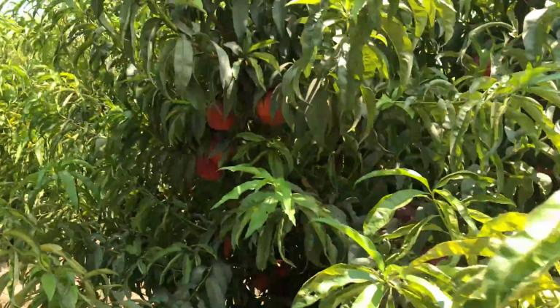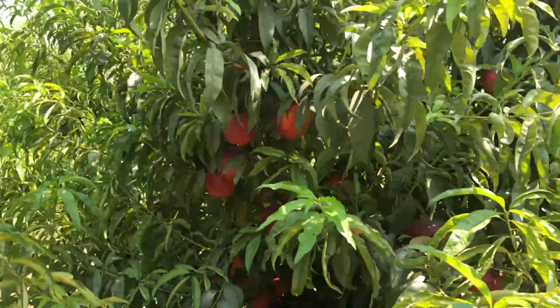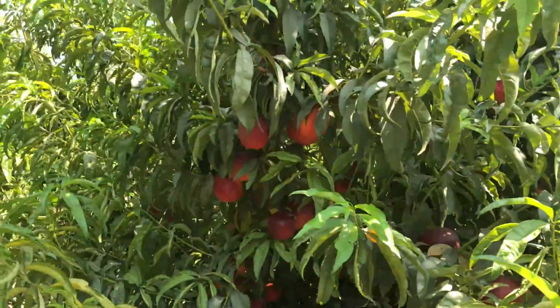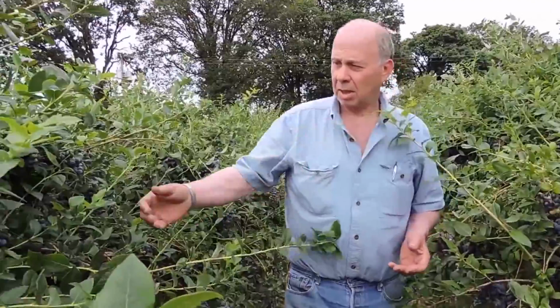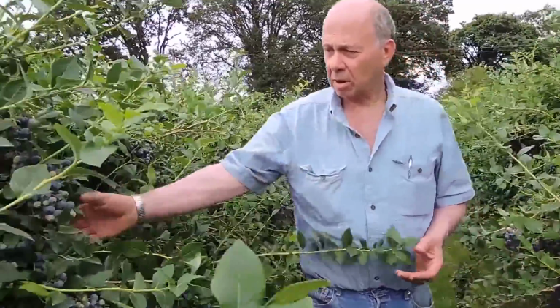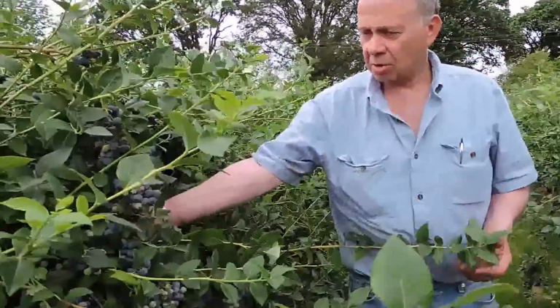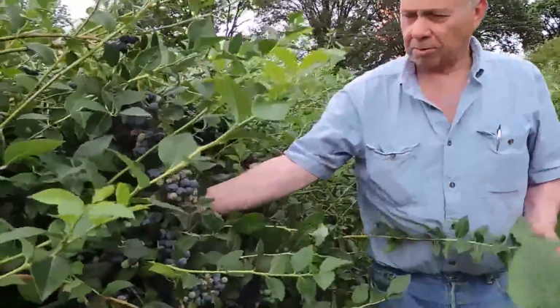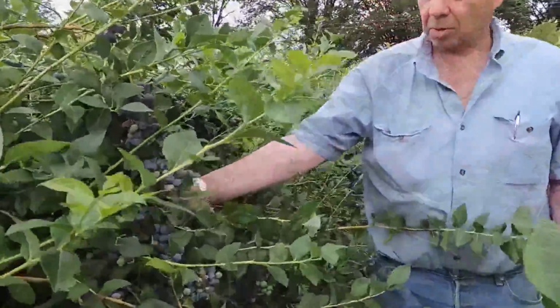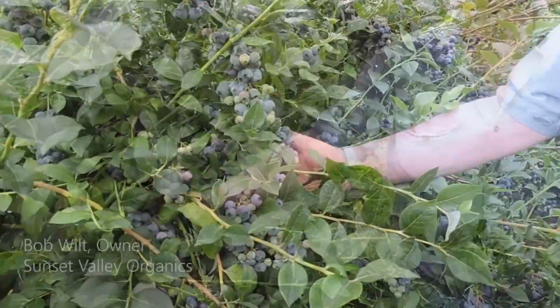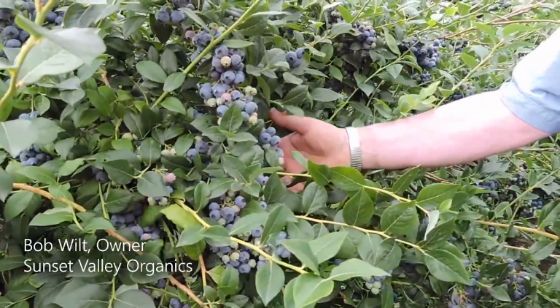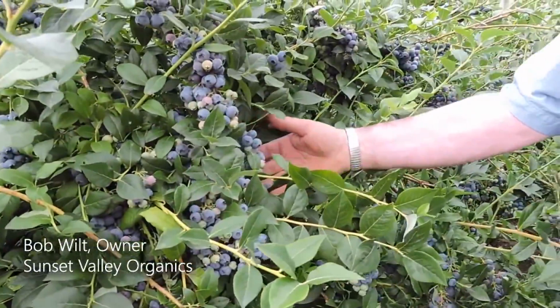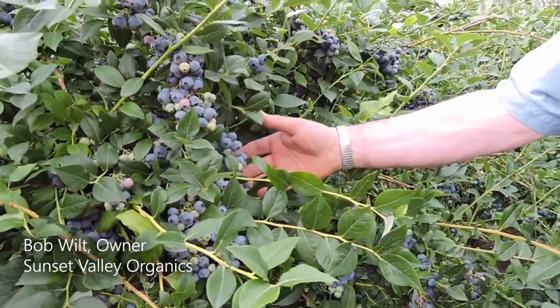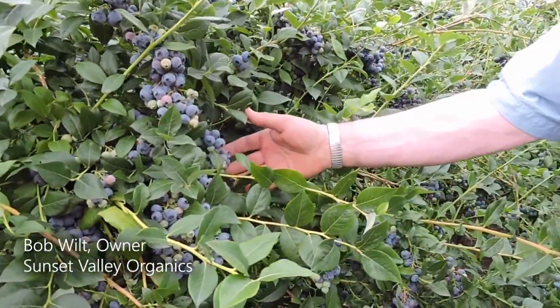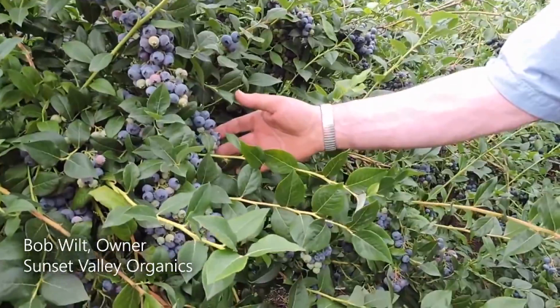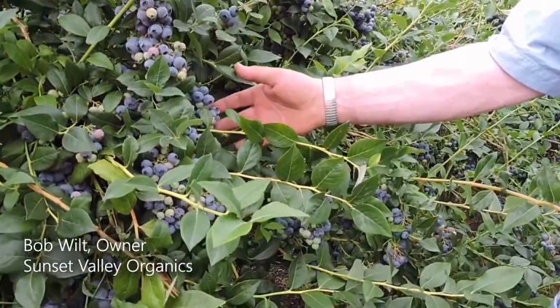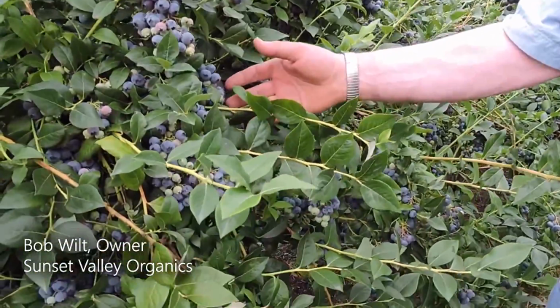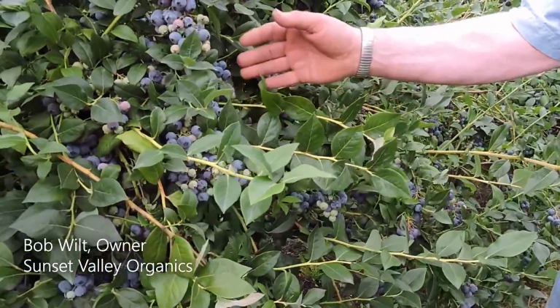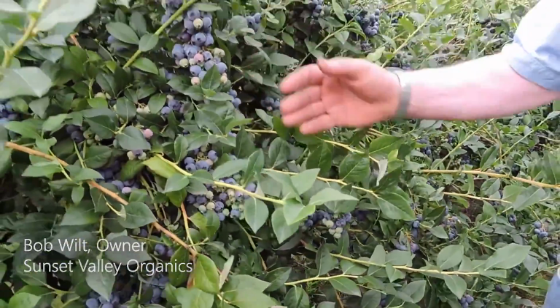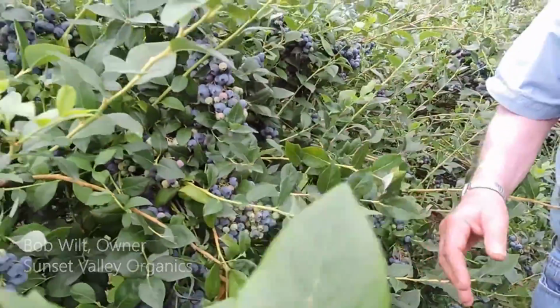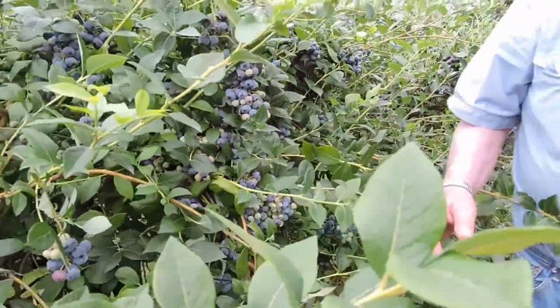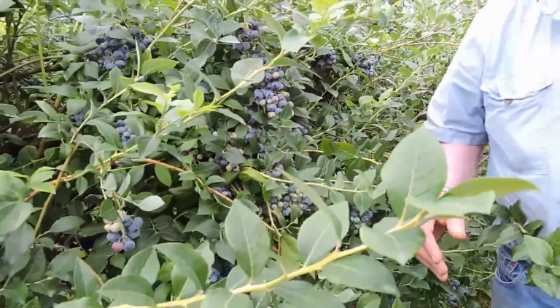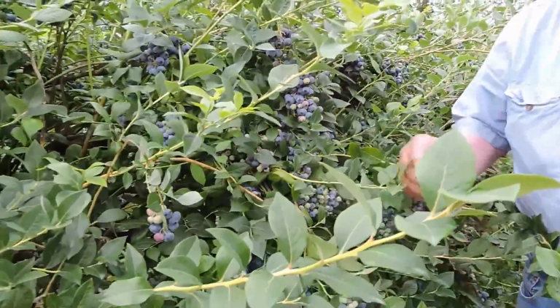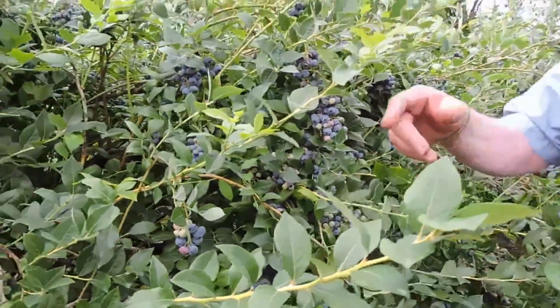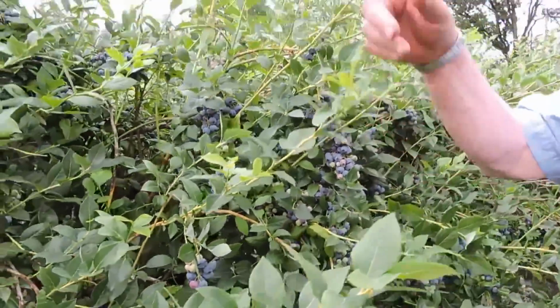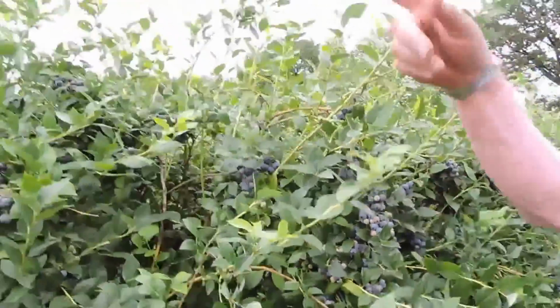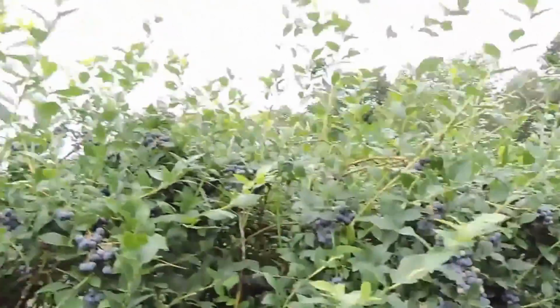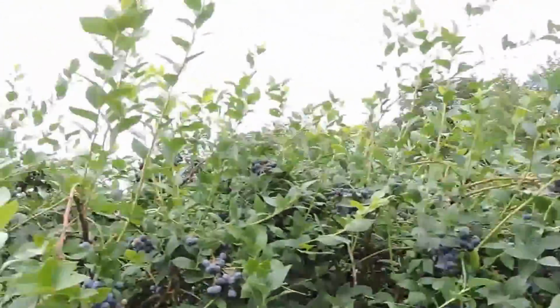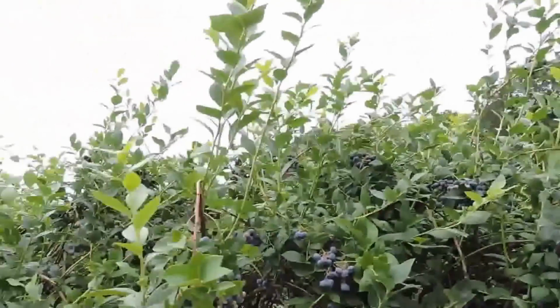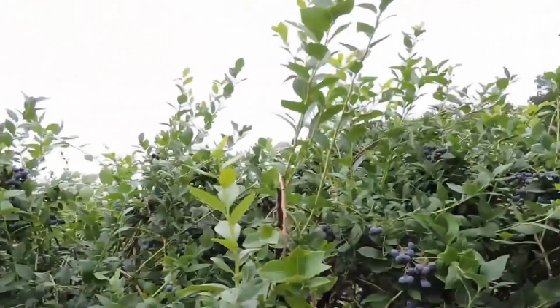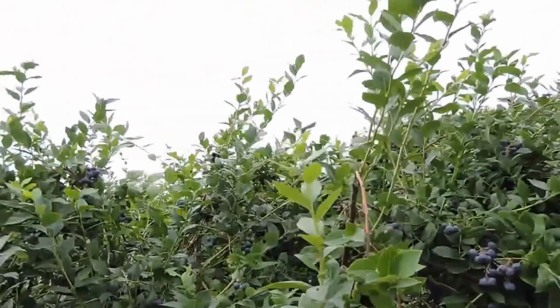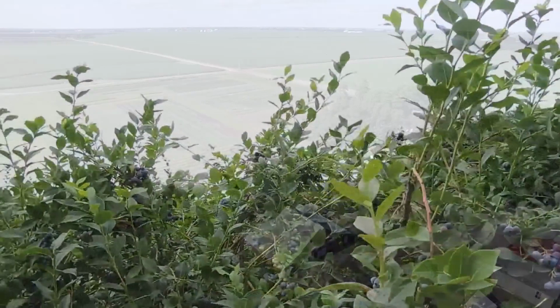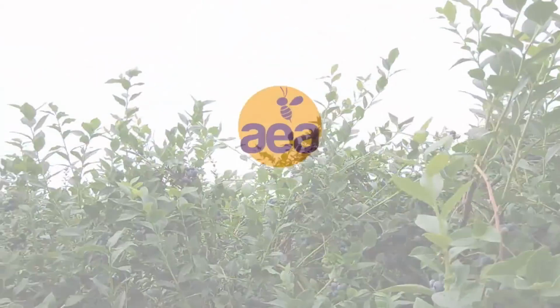You can see that our clusters are really full and the berries are going to size very nicely. We've got very good growth using organic inputs. The real thing is we are following biological practices.